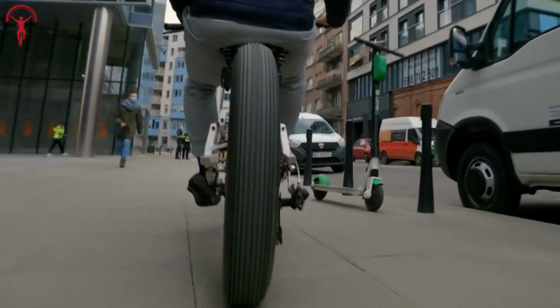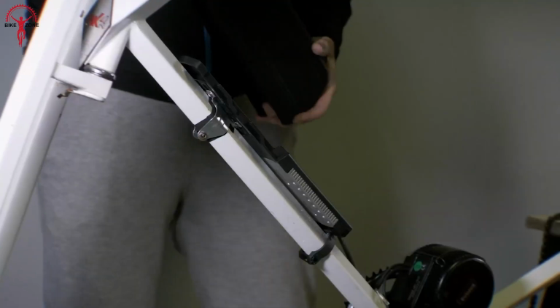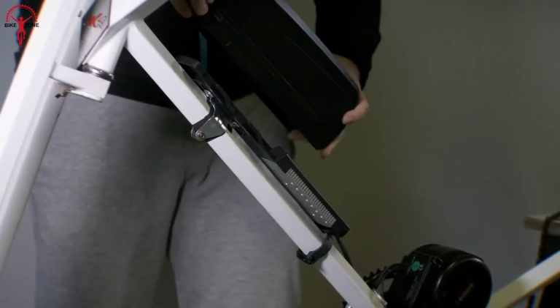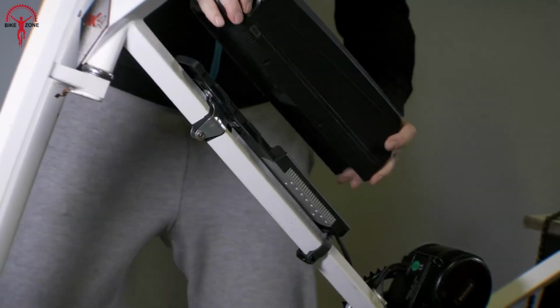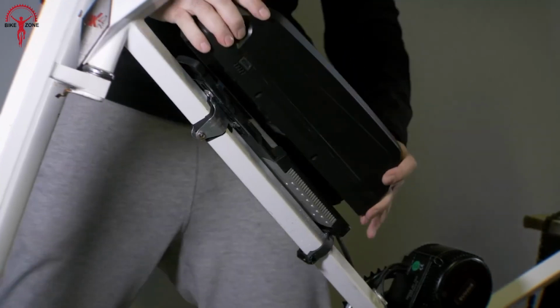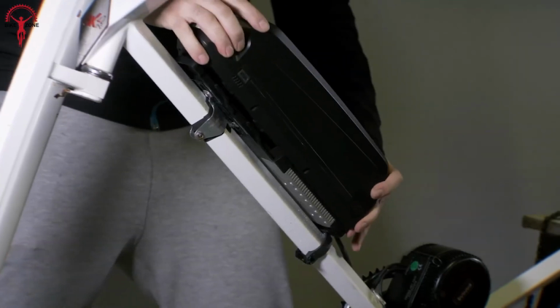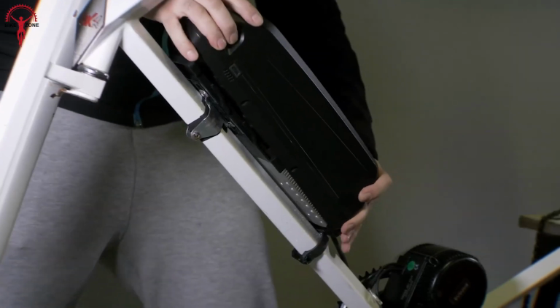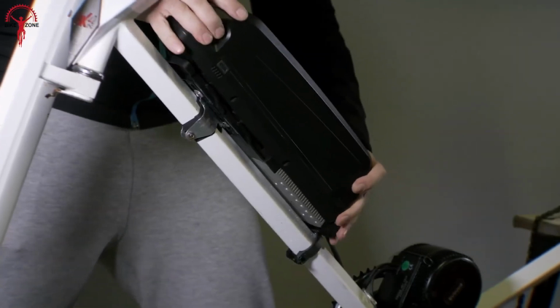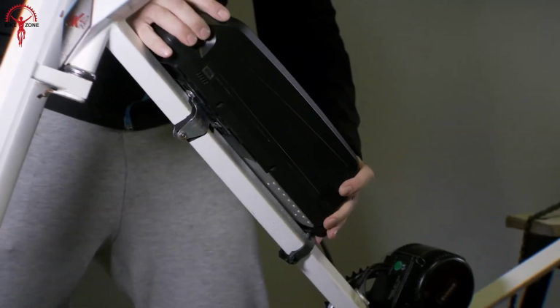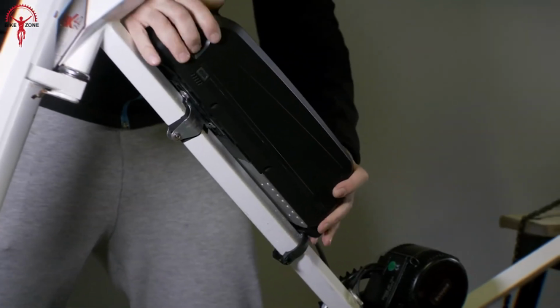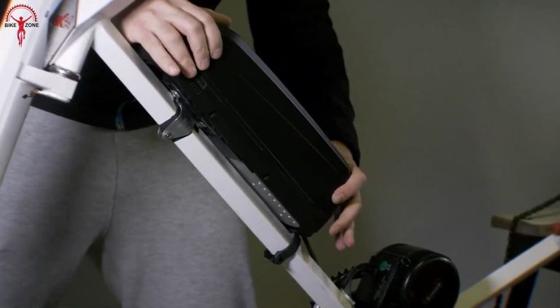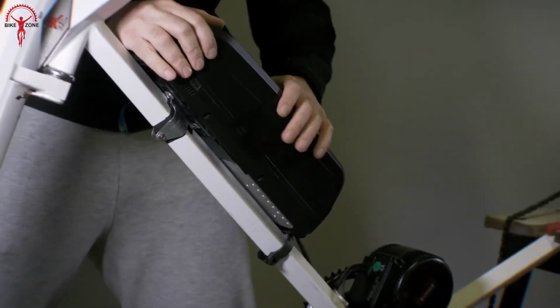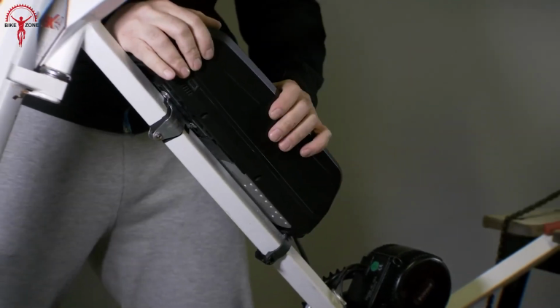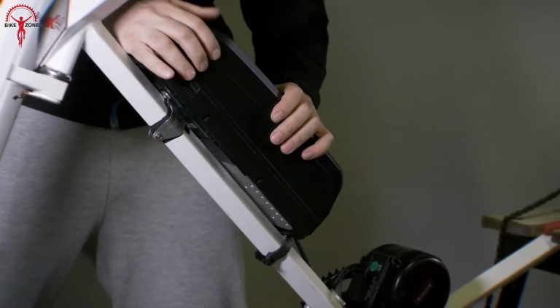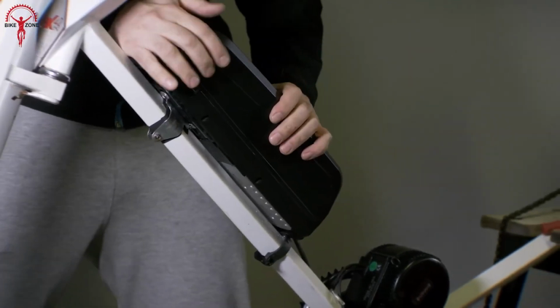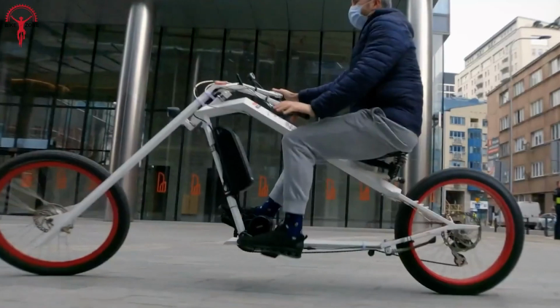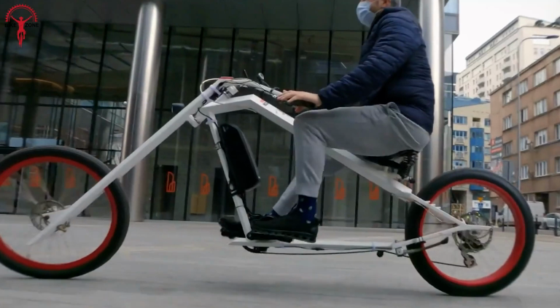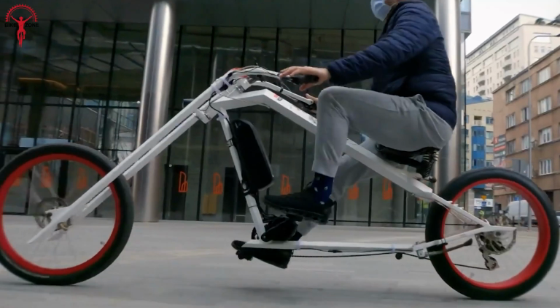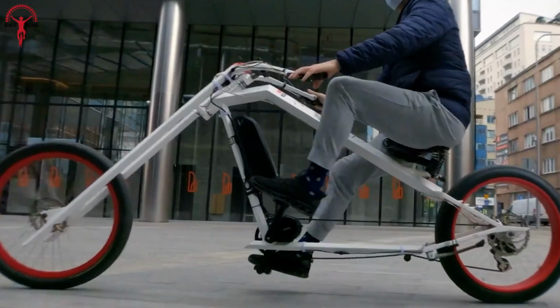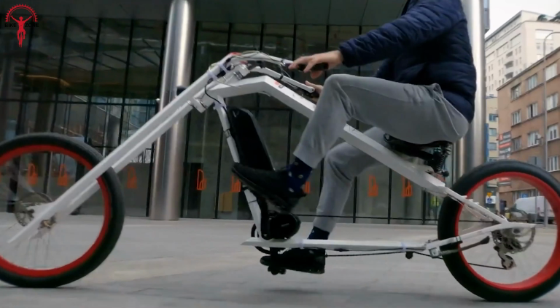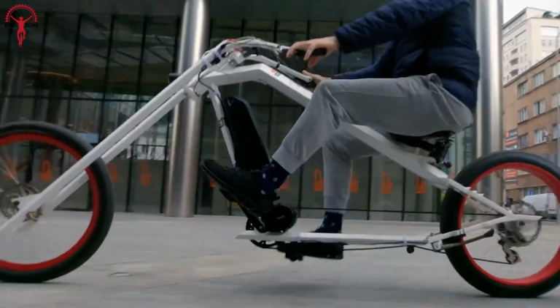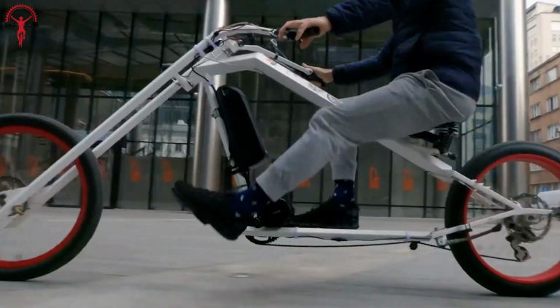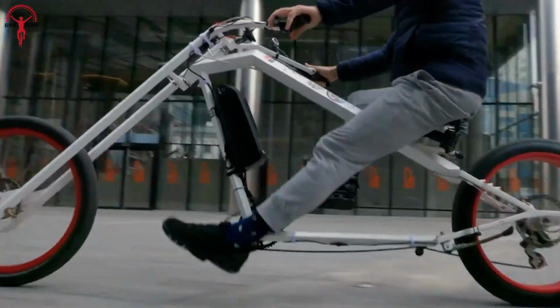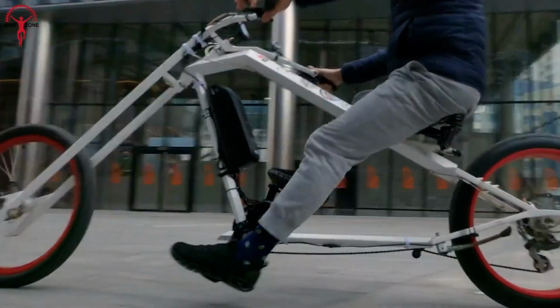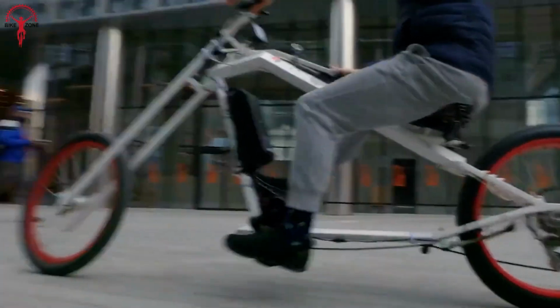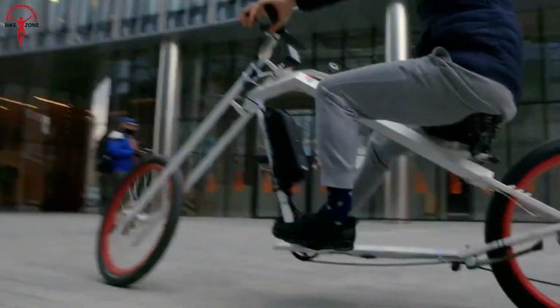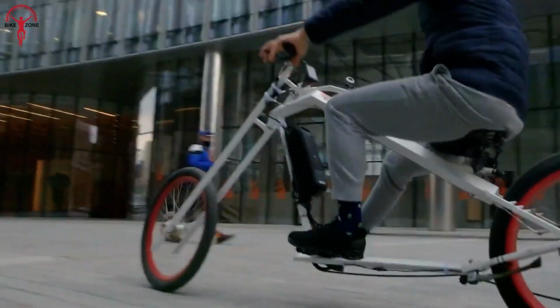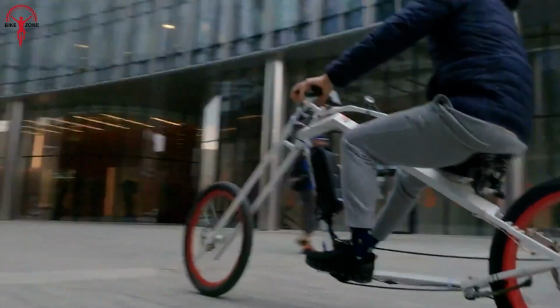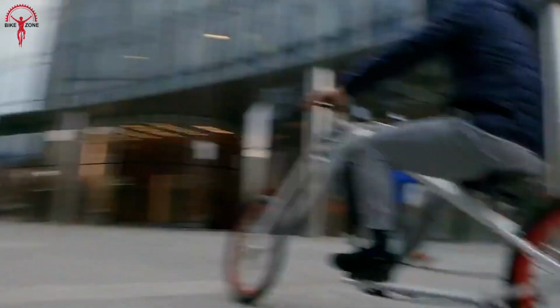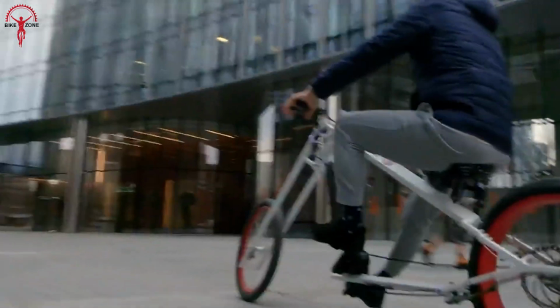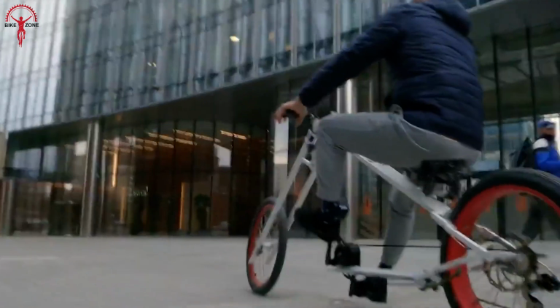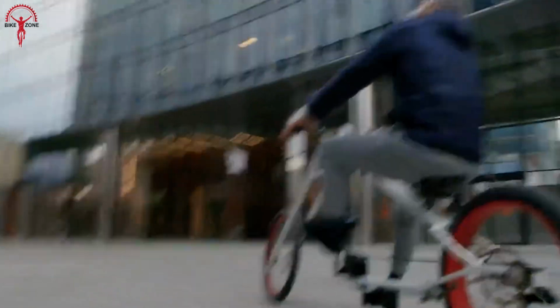Moreover, with the BAFANG 750 Watt, the customizations are endless. As a result, riders can choose LCD sizes from the basic C961 to the DPC18.